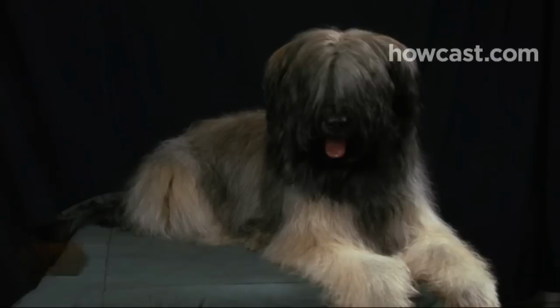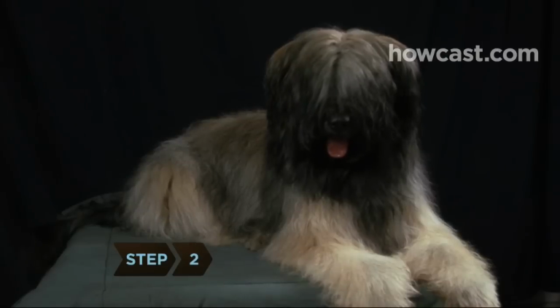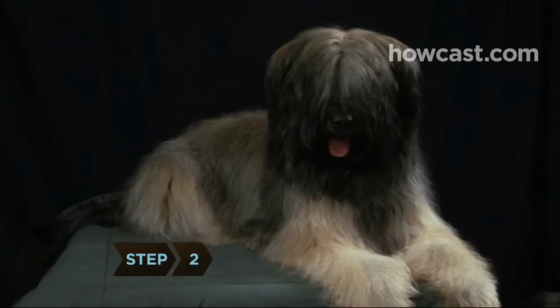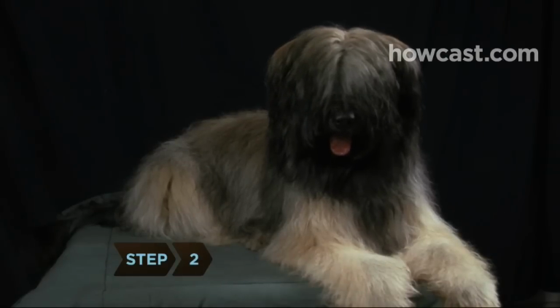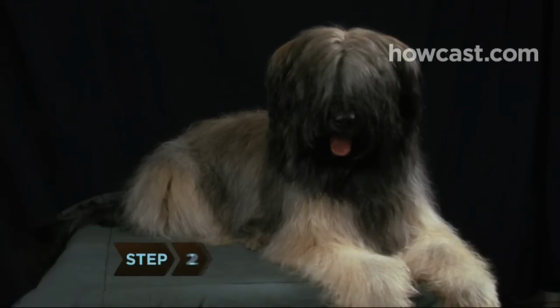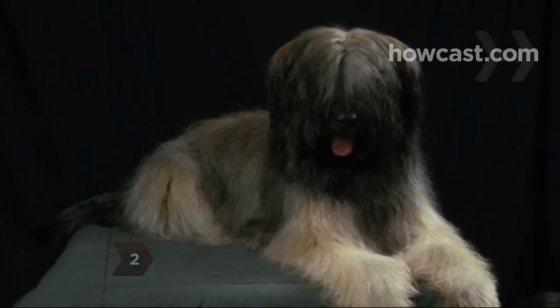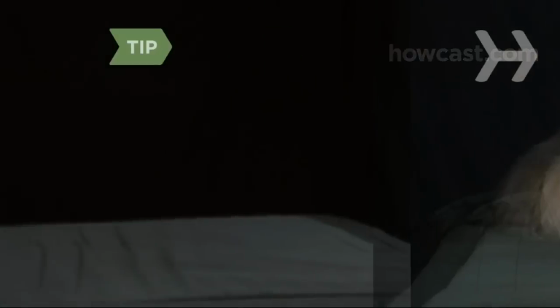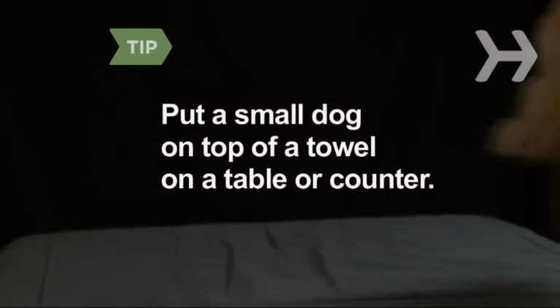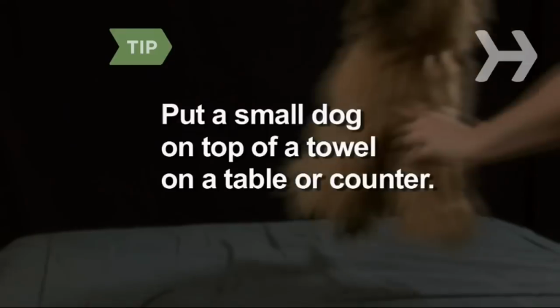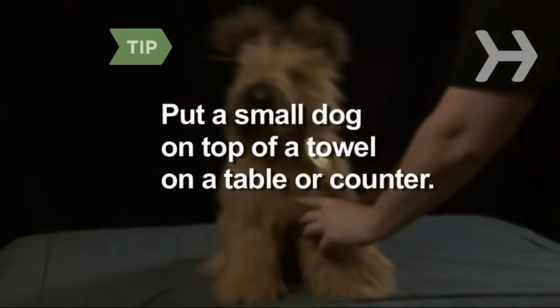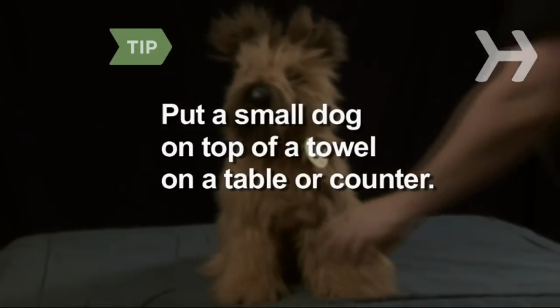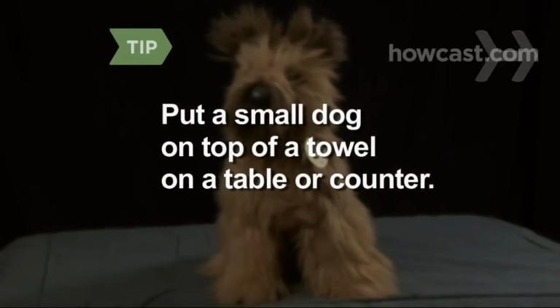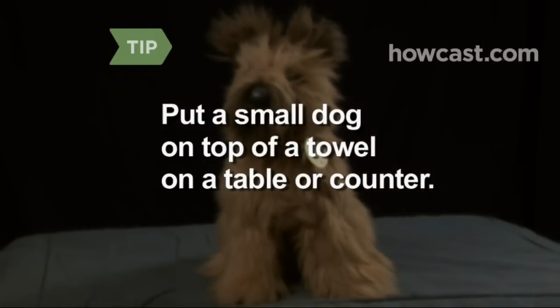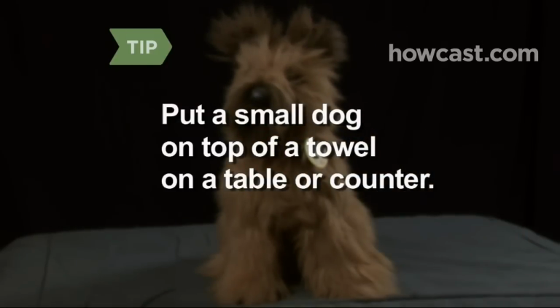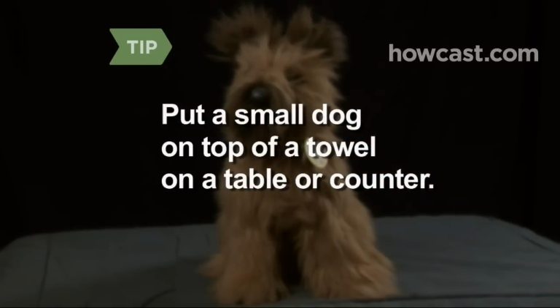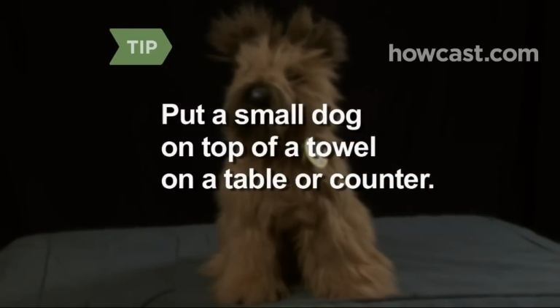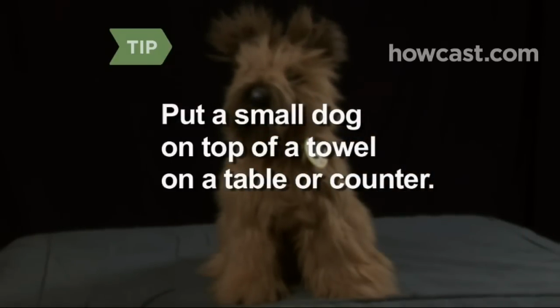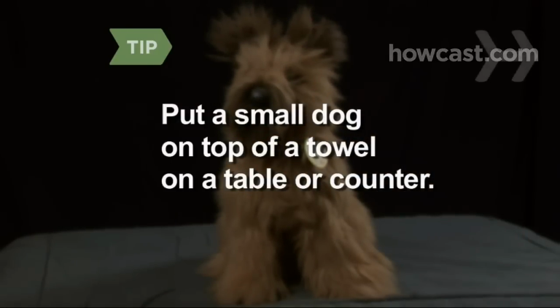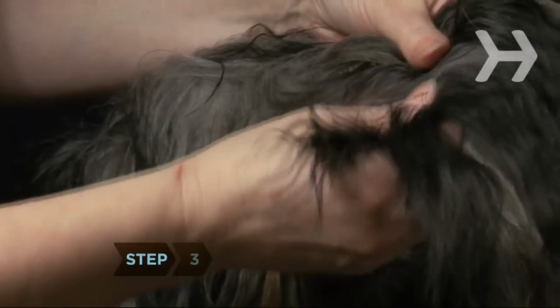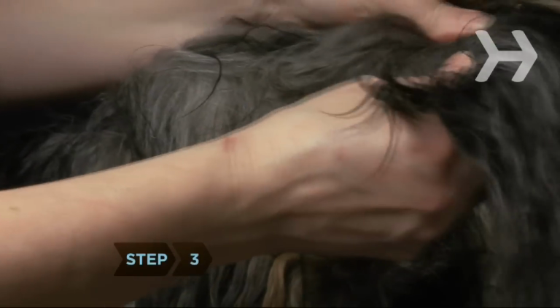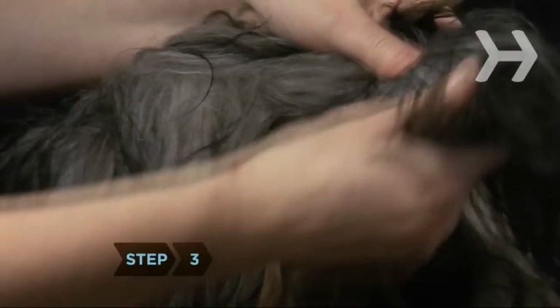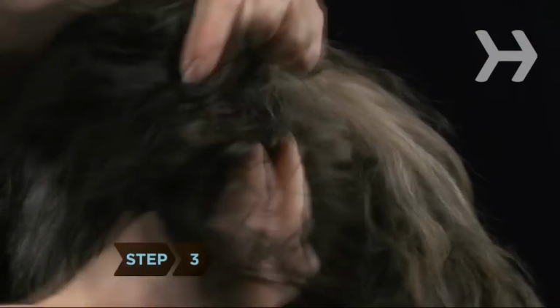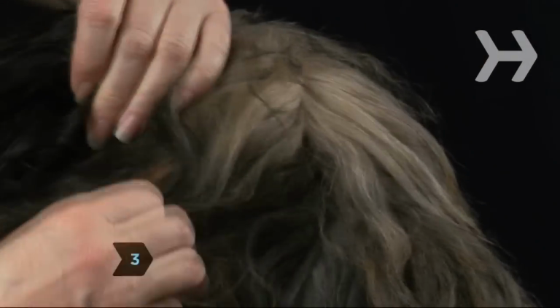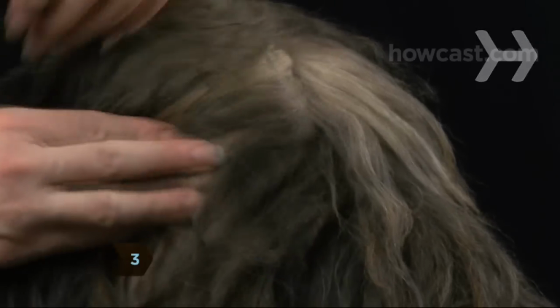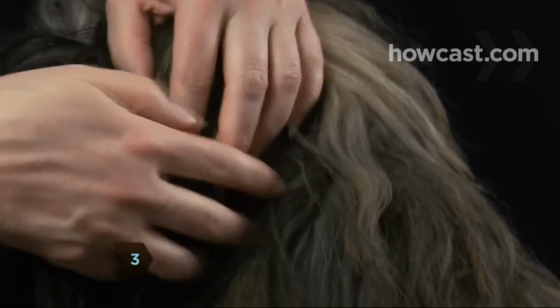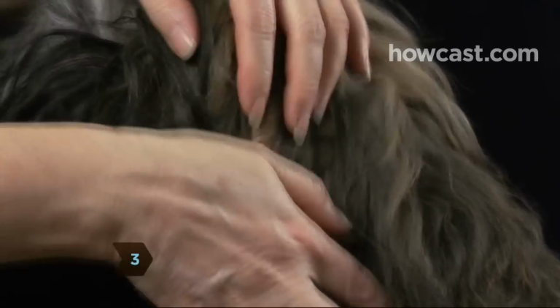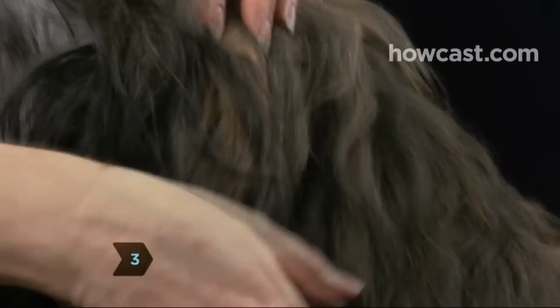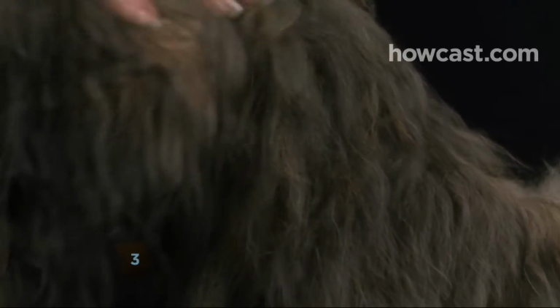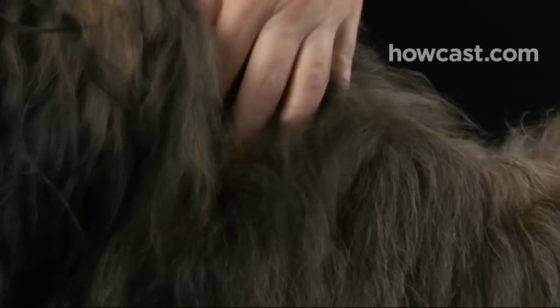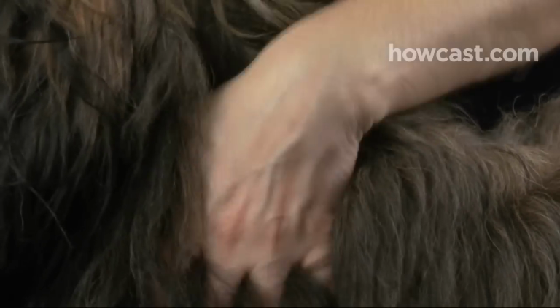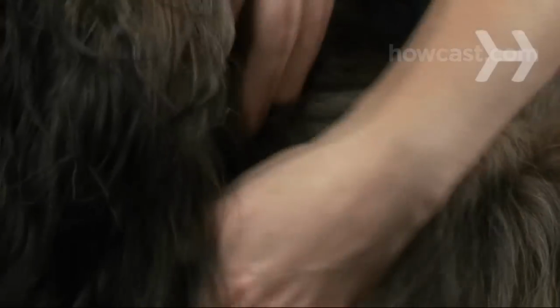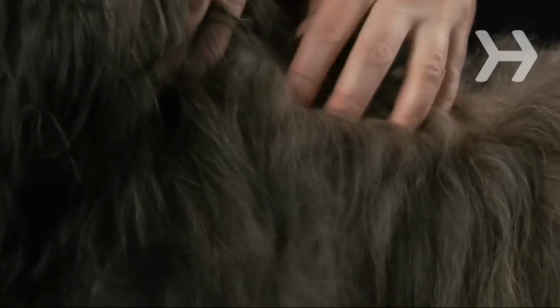Step 2. Sit your dog down. If you have a small dog, it may be easier to put him on a sturdy counter or table with a towel under him. Step 3. Run your hands over the dog's body gently but thoroughly, beginning with the face and ears and moving back toward the tail.